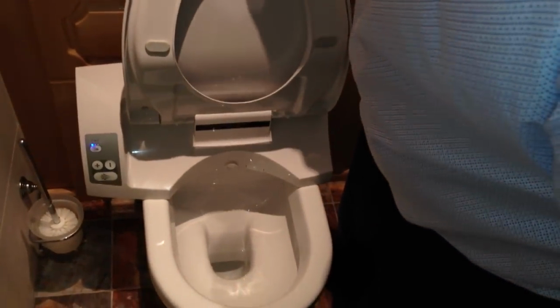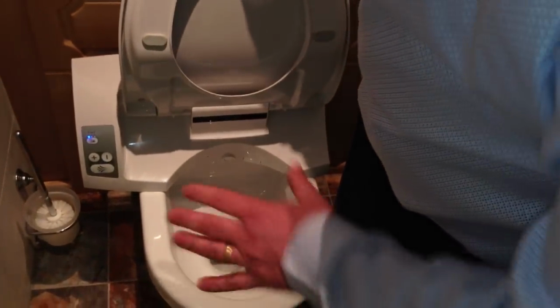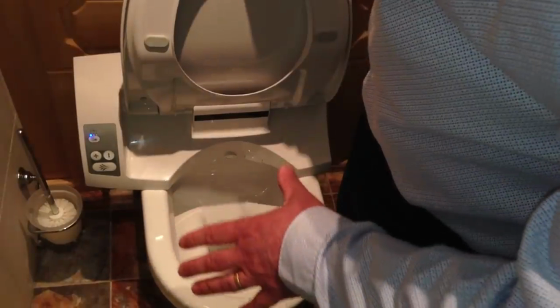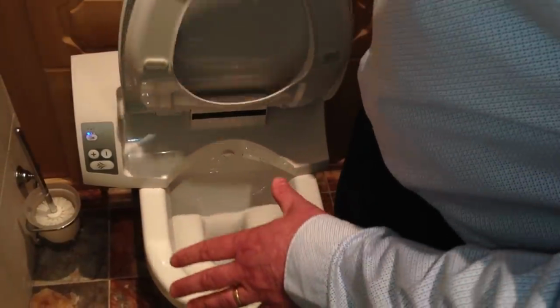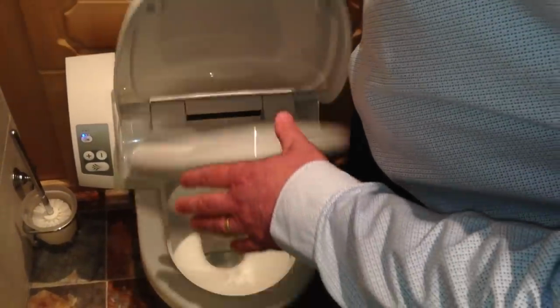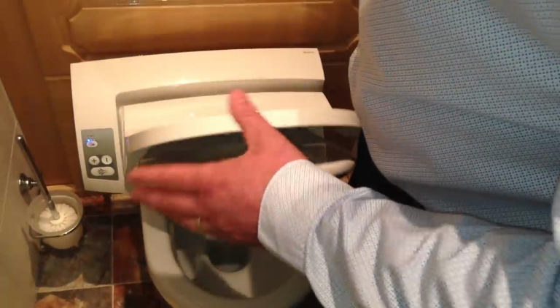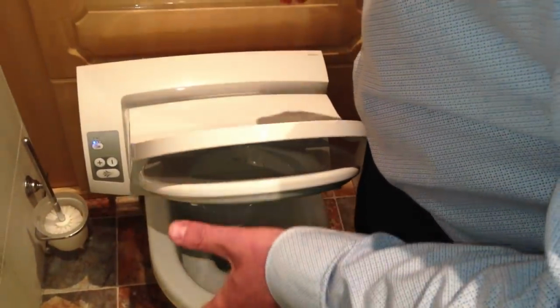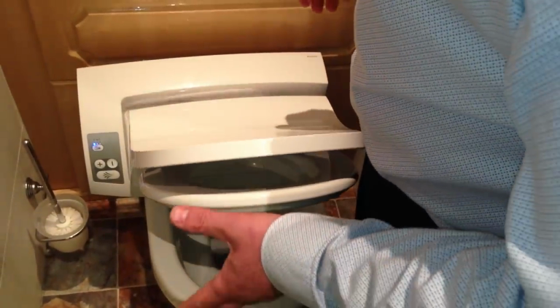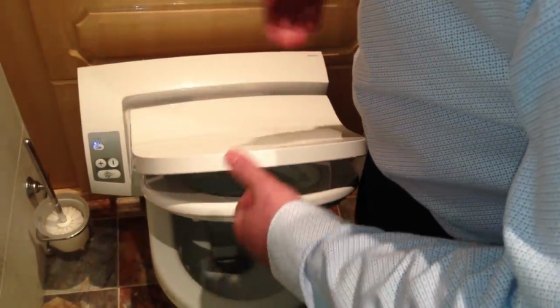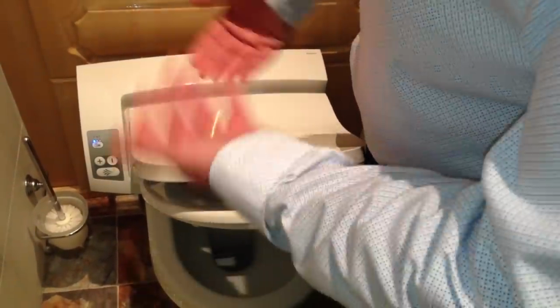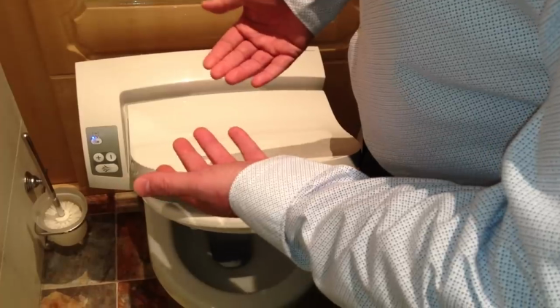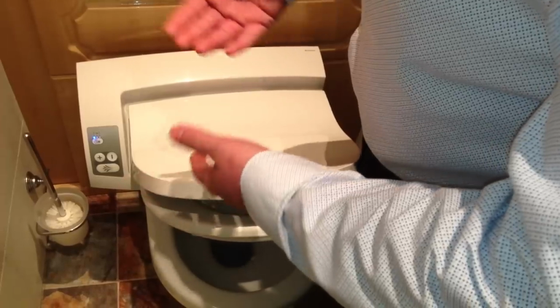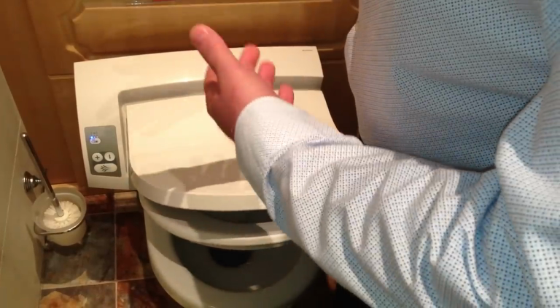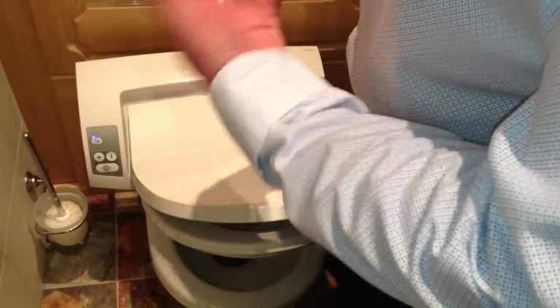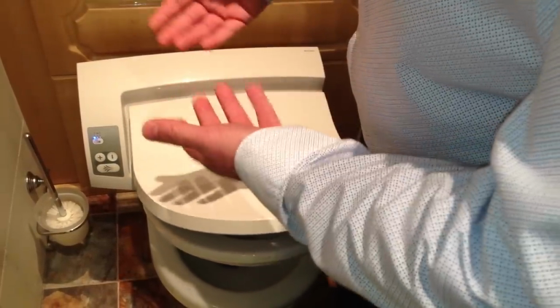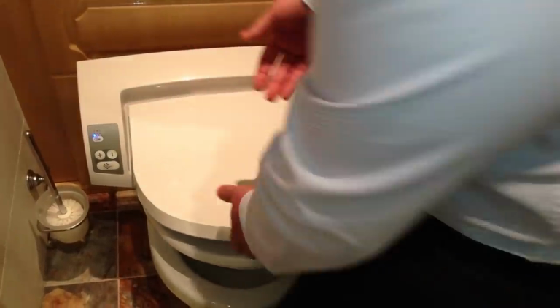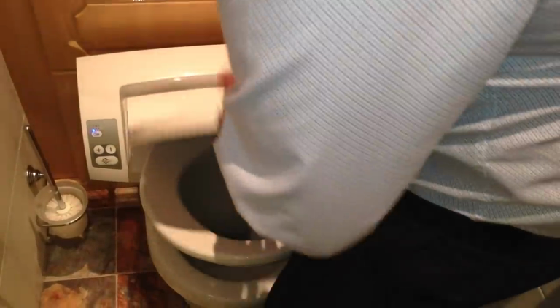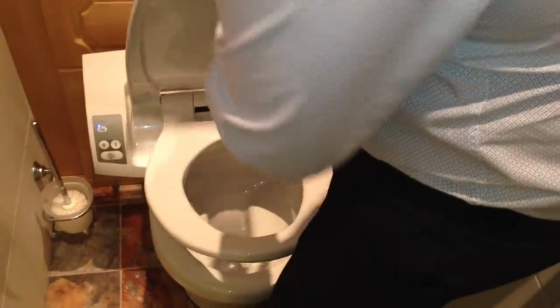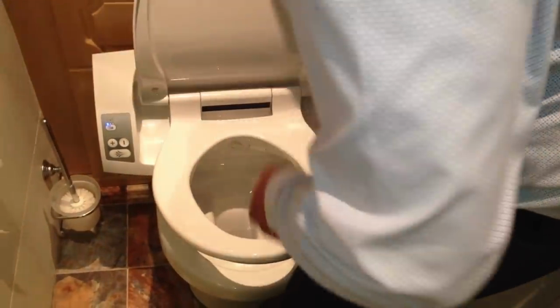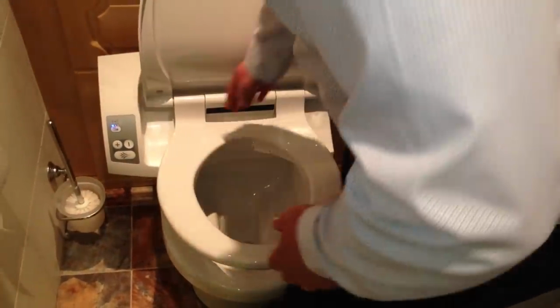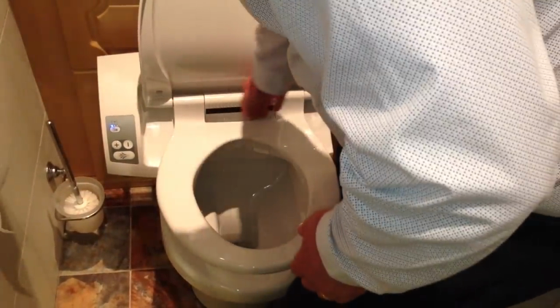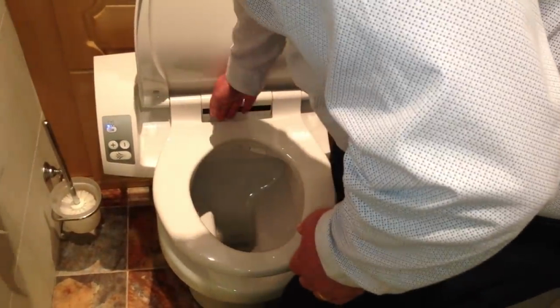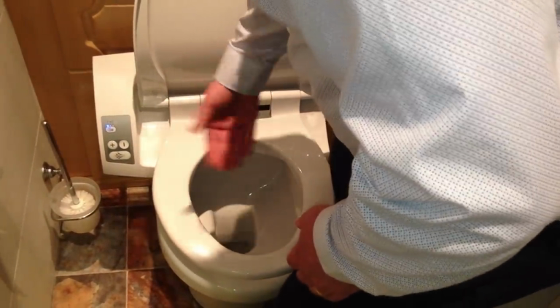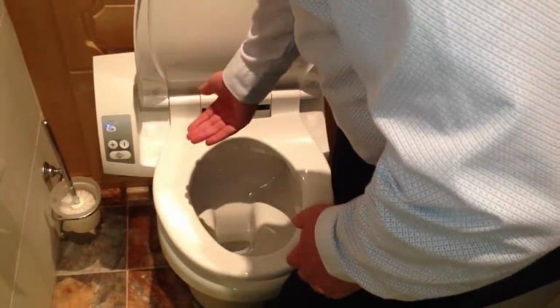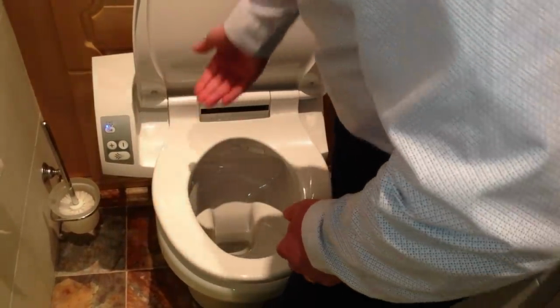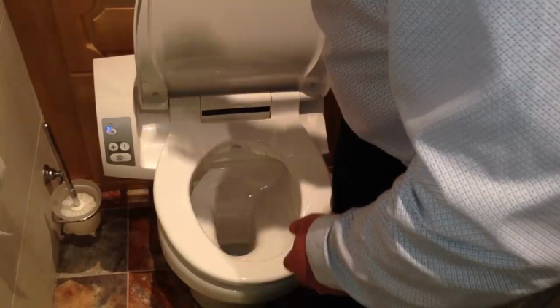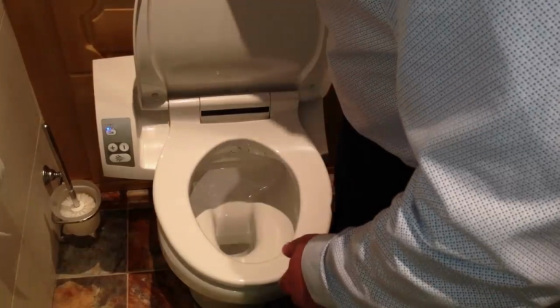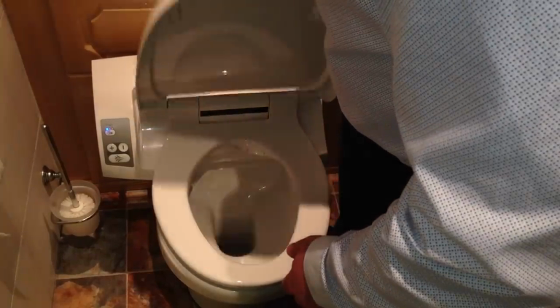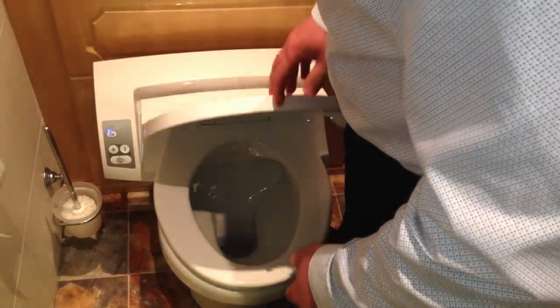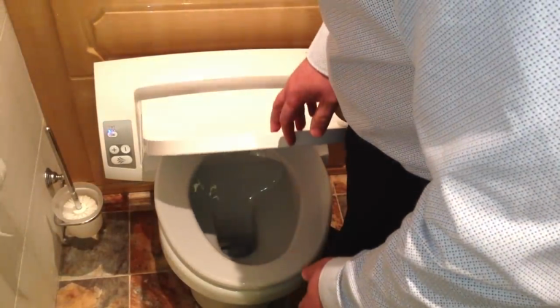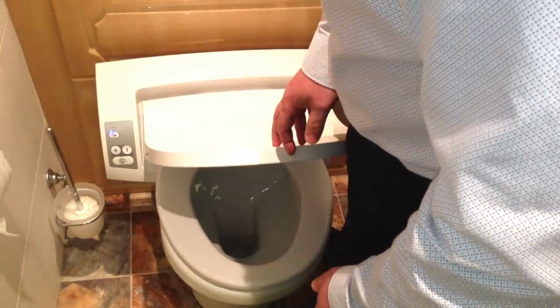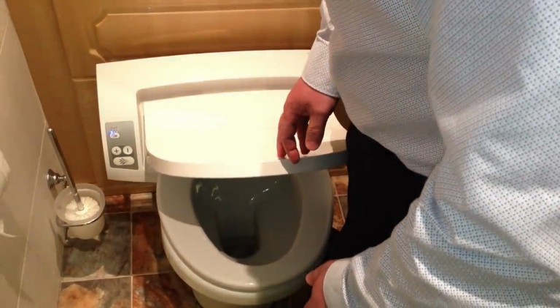I can't show you this one working because this is a fully working model and you have to be sat on there to activate the sensors. This area needs to be covered over, which it would be when you were sat down. Unfortunately, I can't show you this one working.